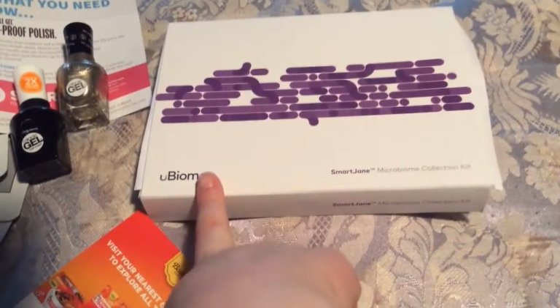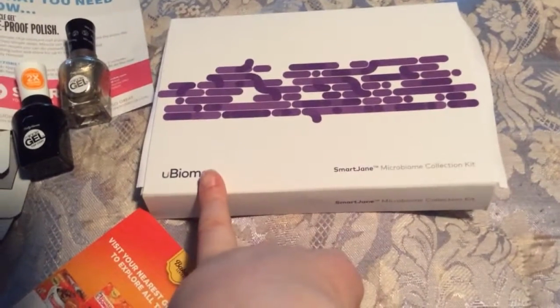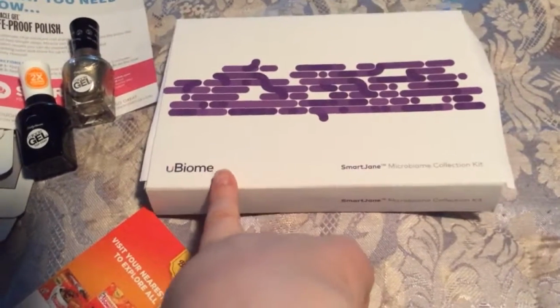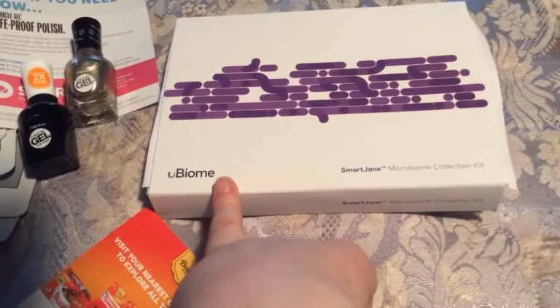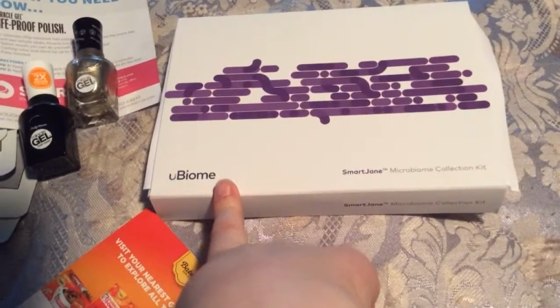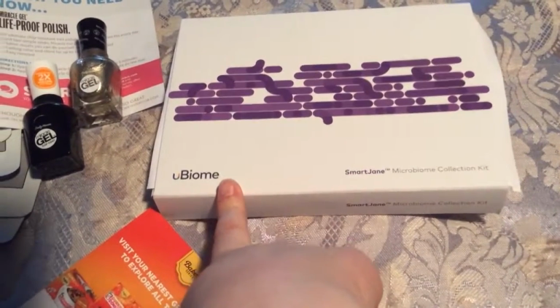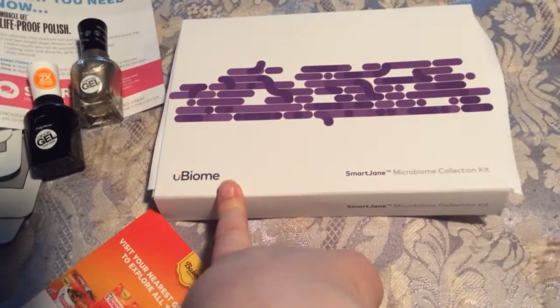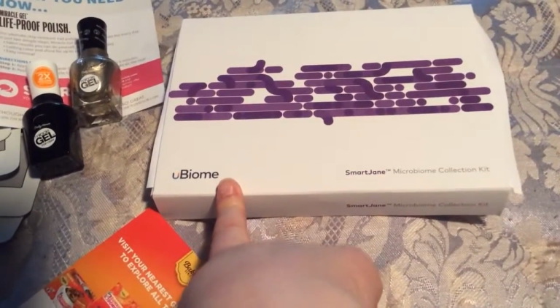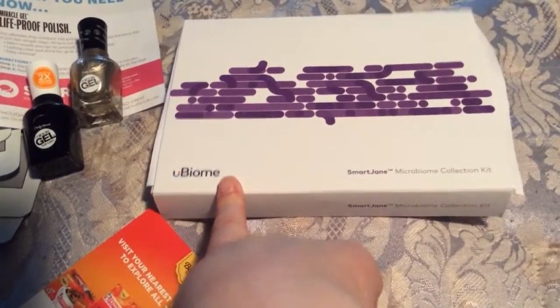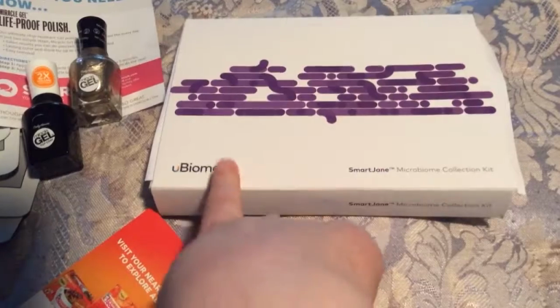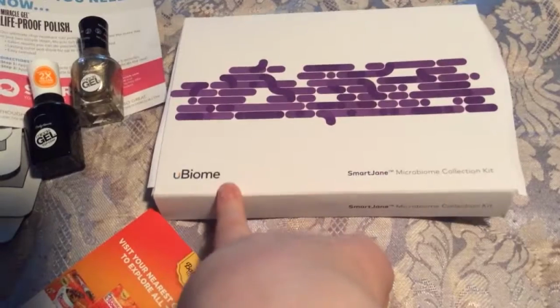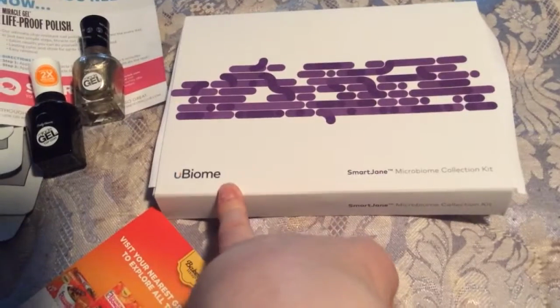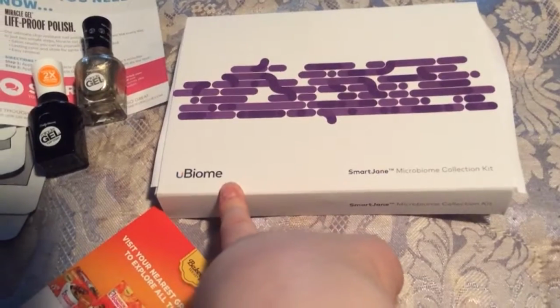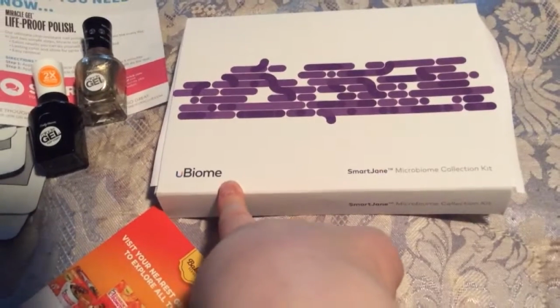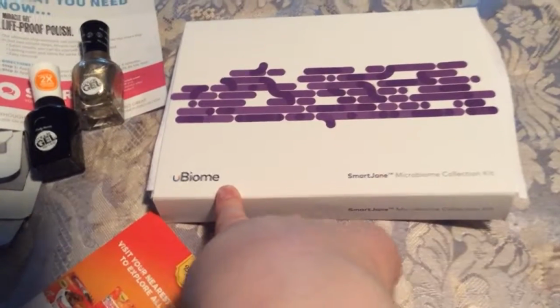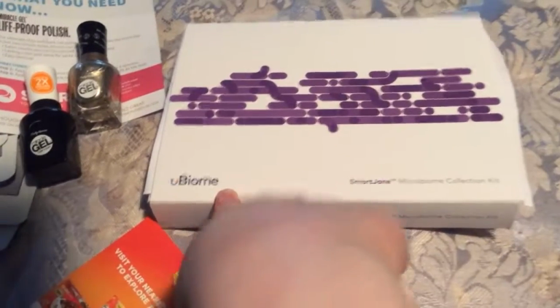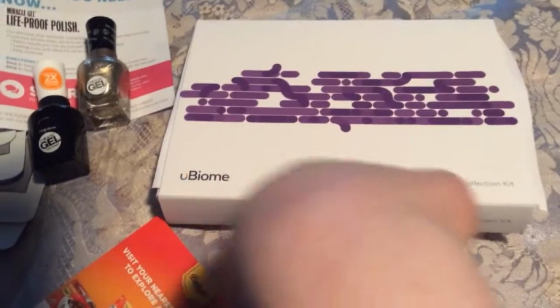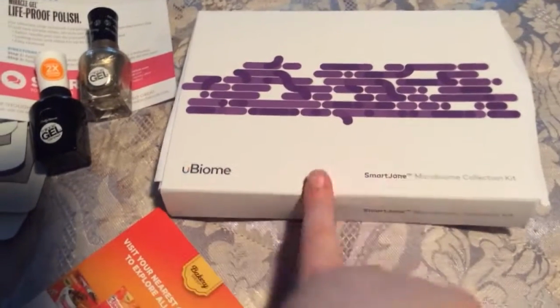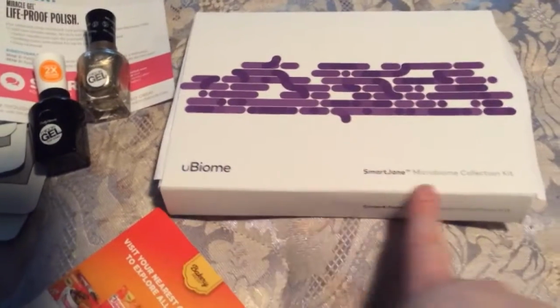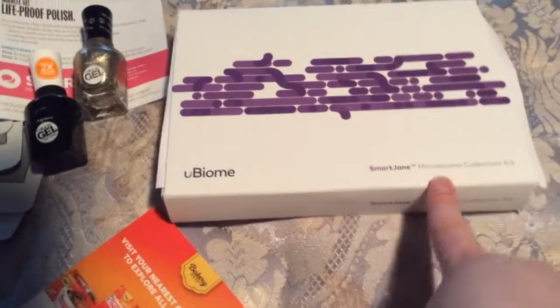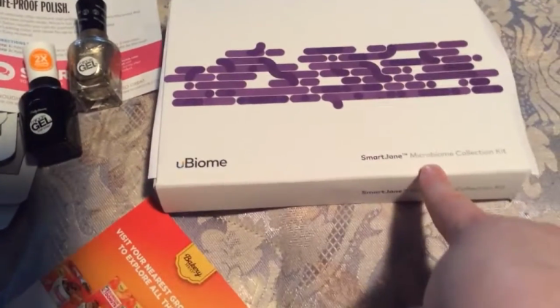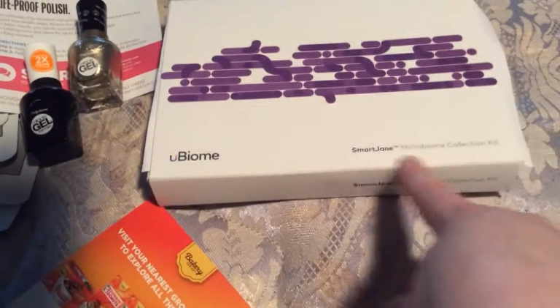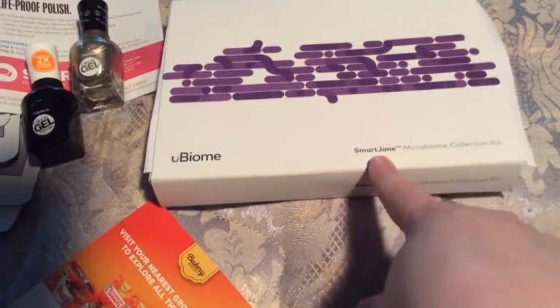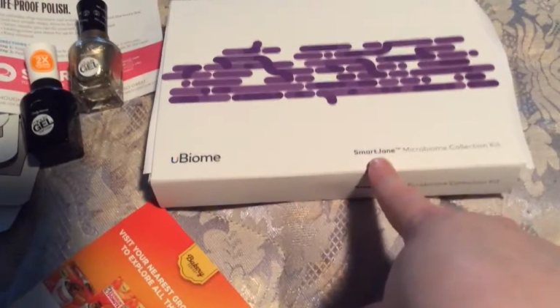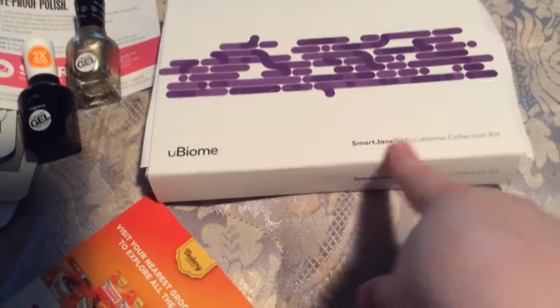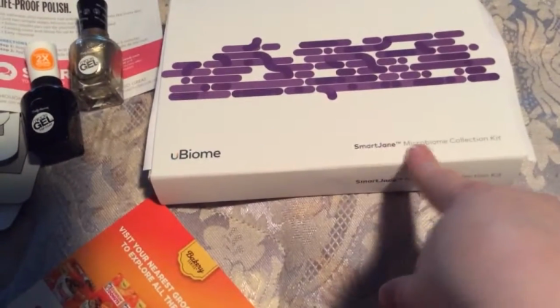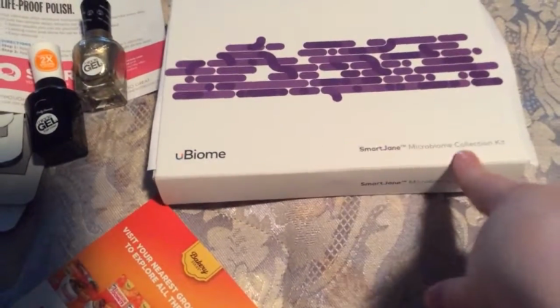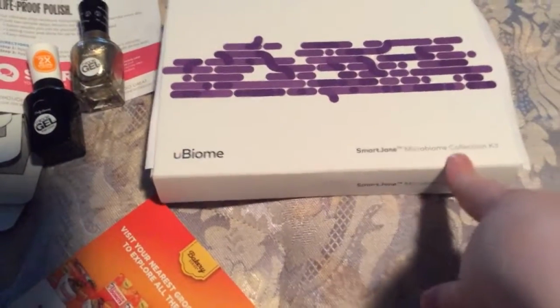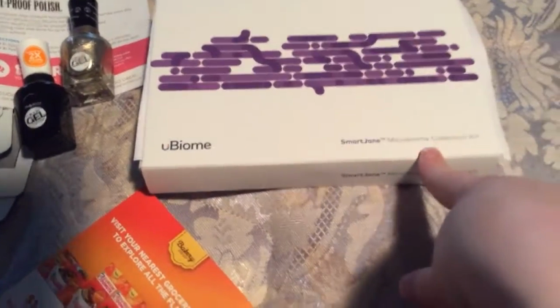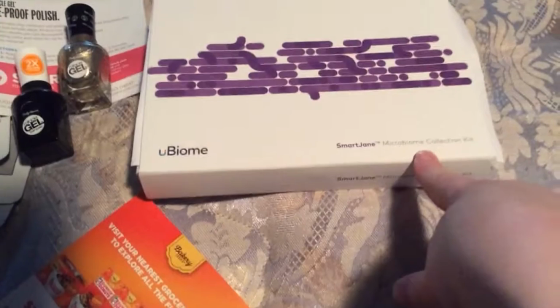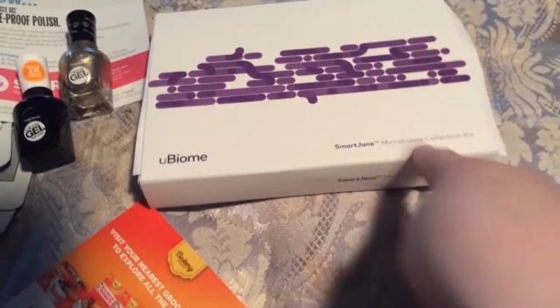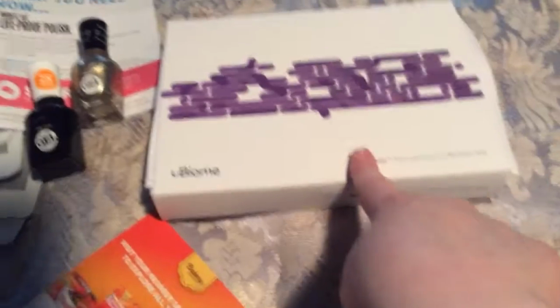So the first thing is from U-Biome, and it's a Smart Chain Microbiome Collection Kit.